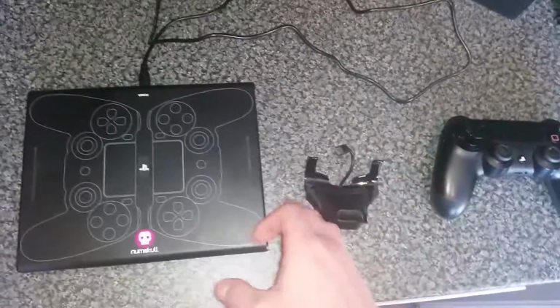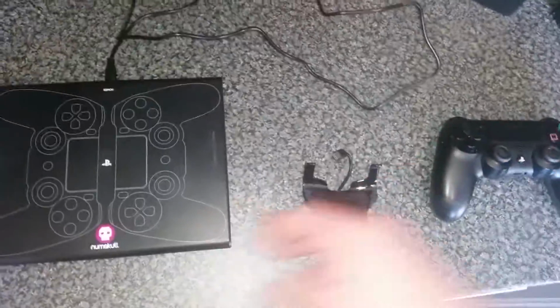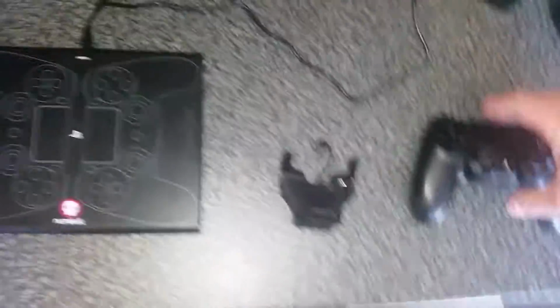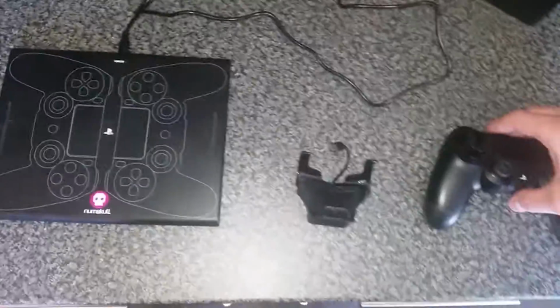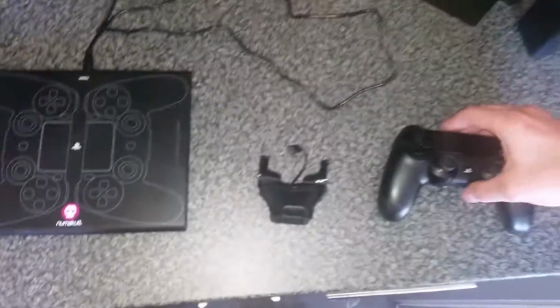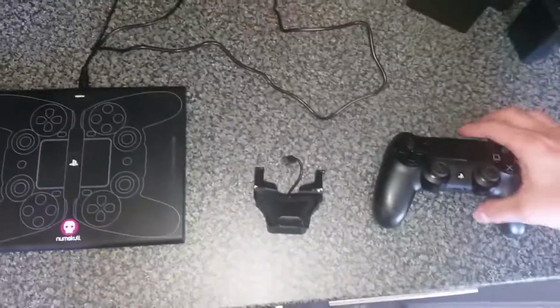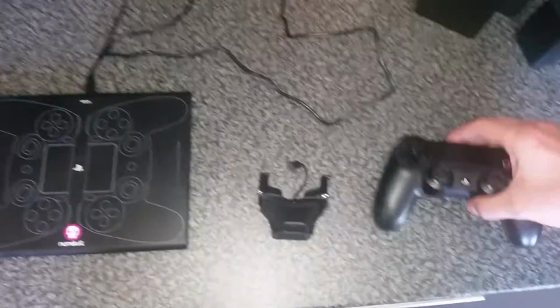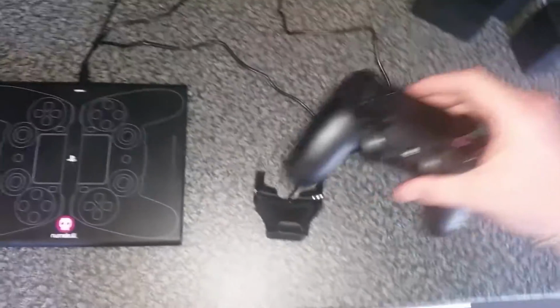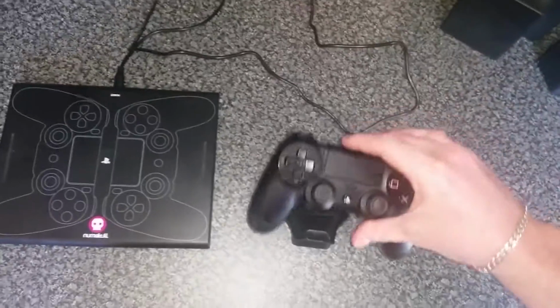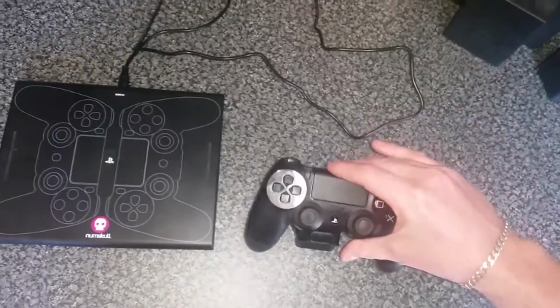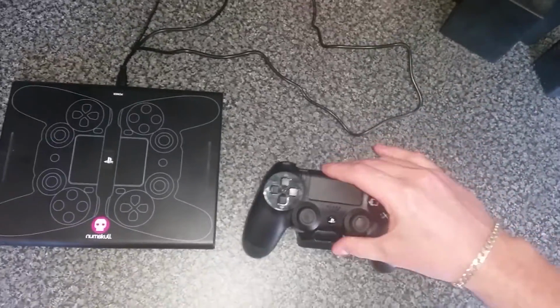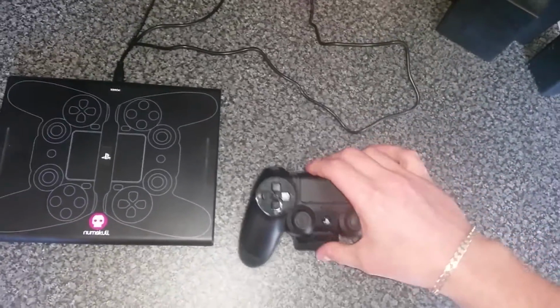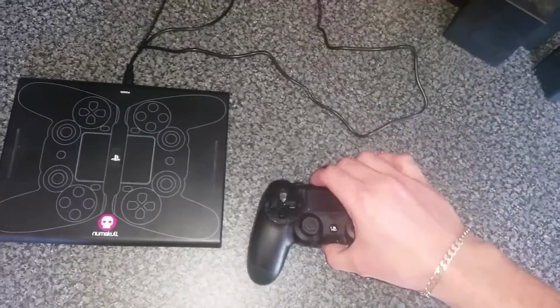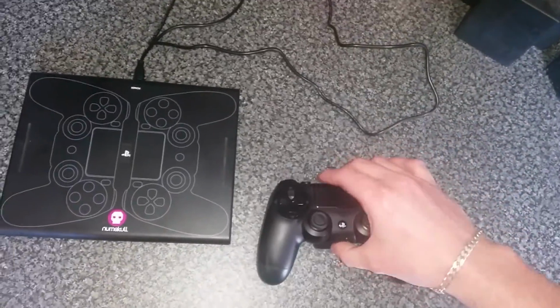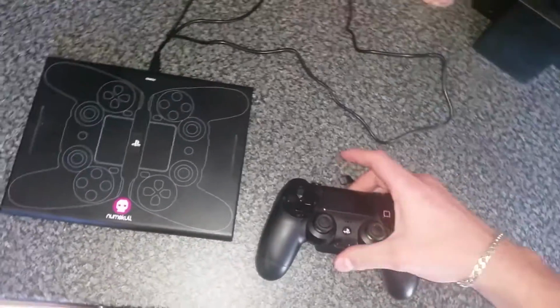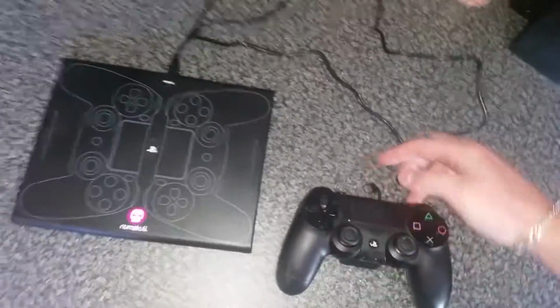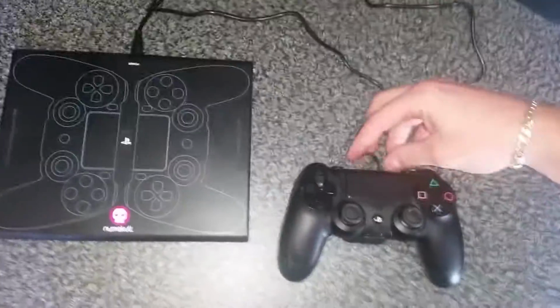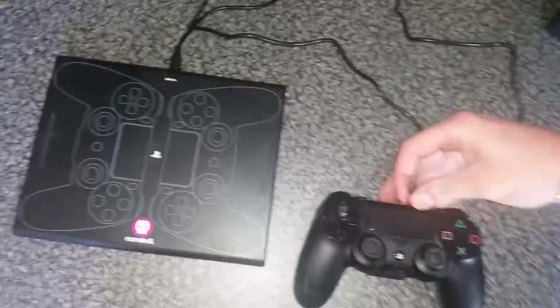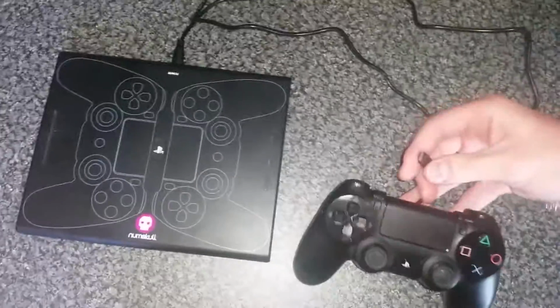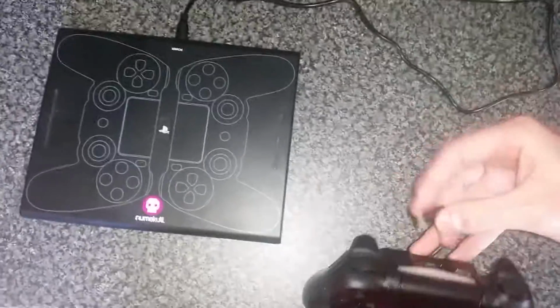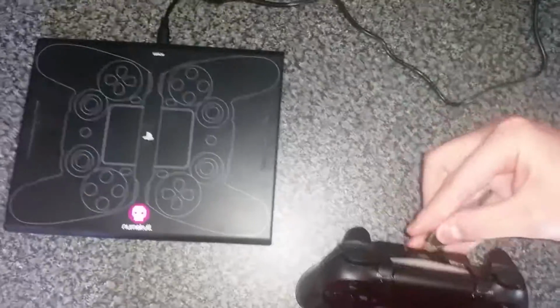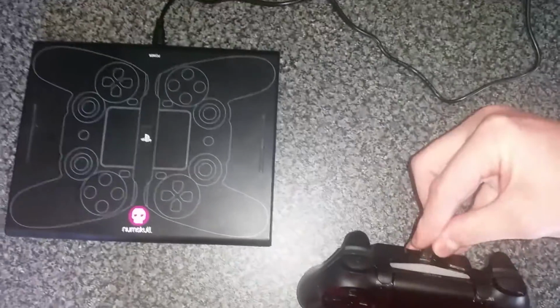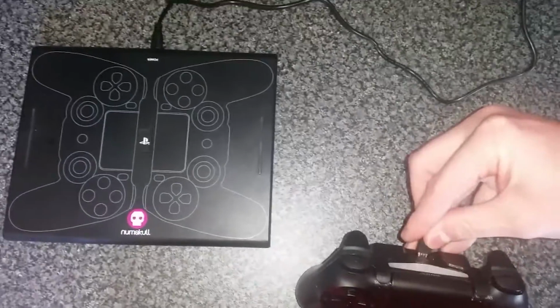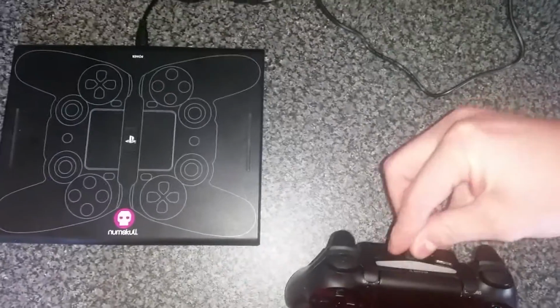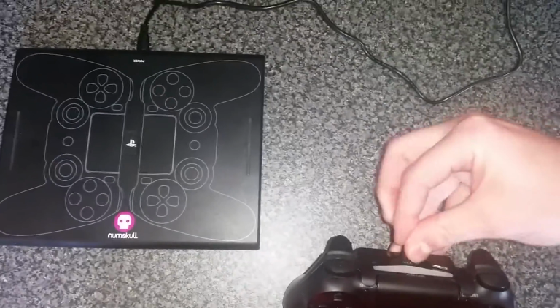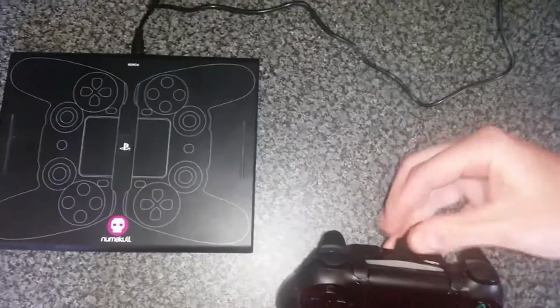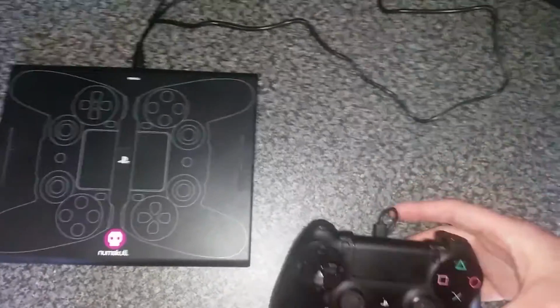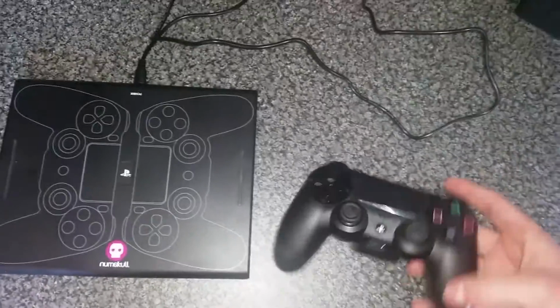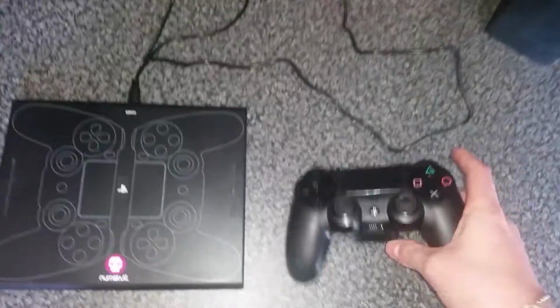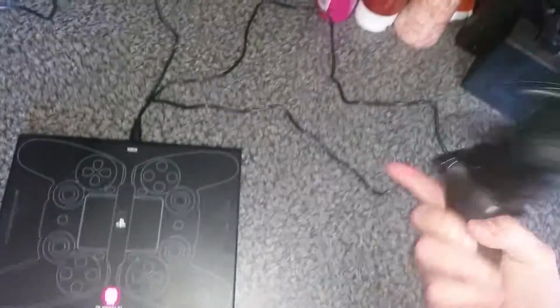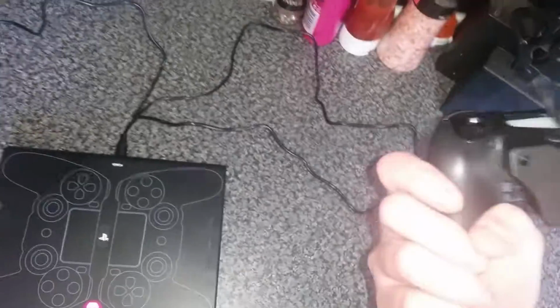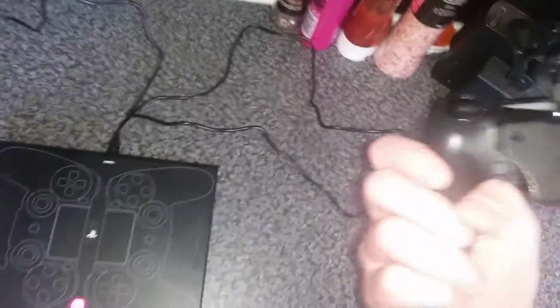It's really easy to set up. If I can do it with one hand, anyone else can do it with two. It just slots on really easy and then the micro USB plugs in. Simple as that.